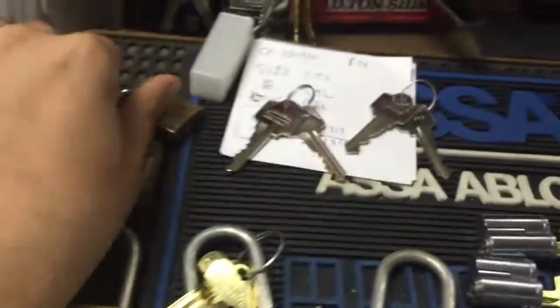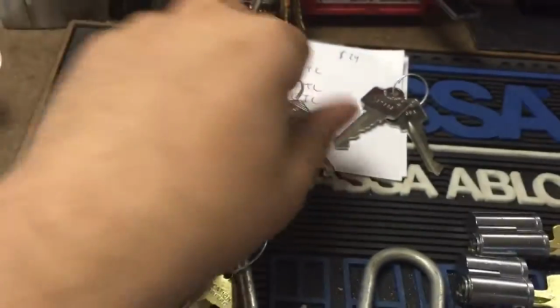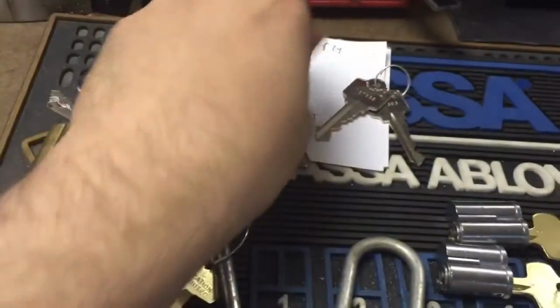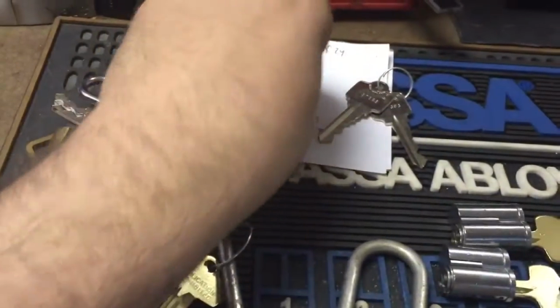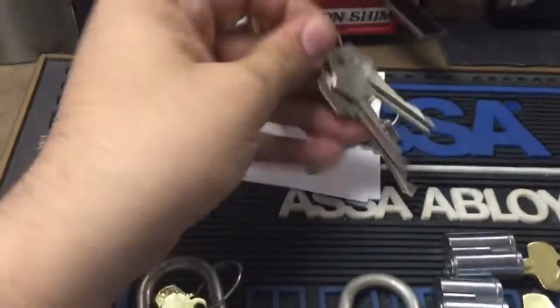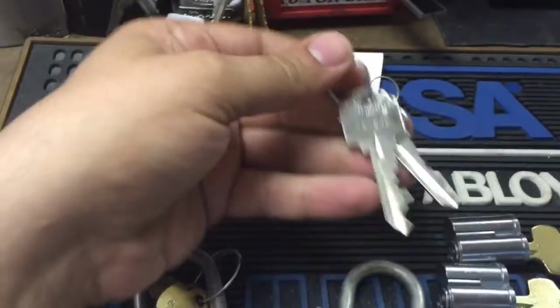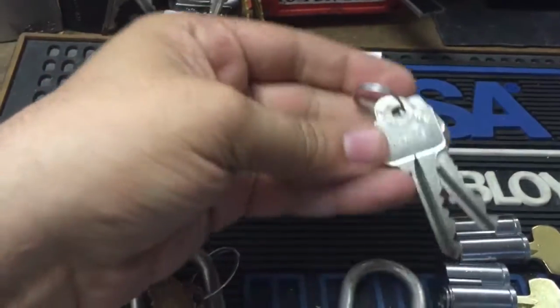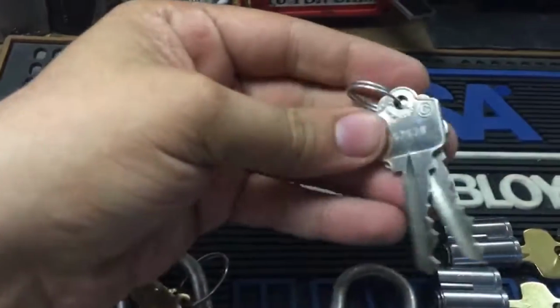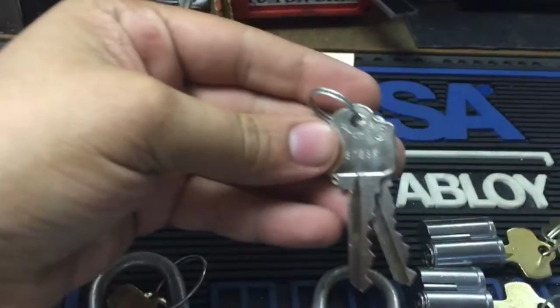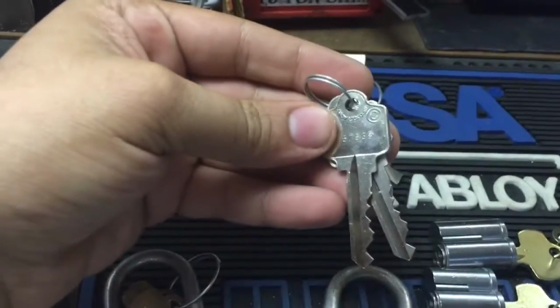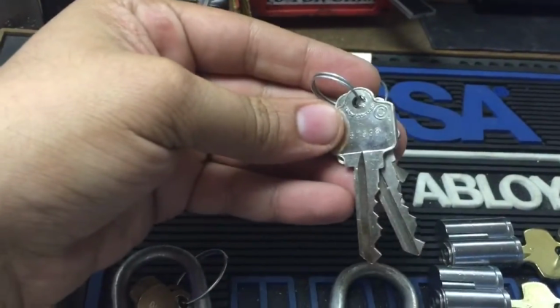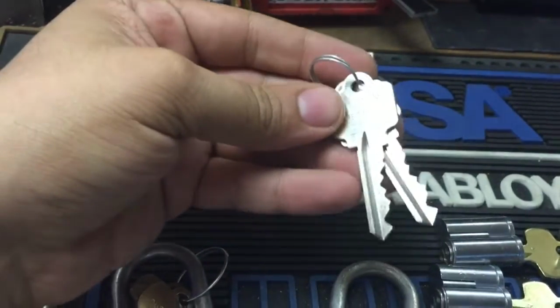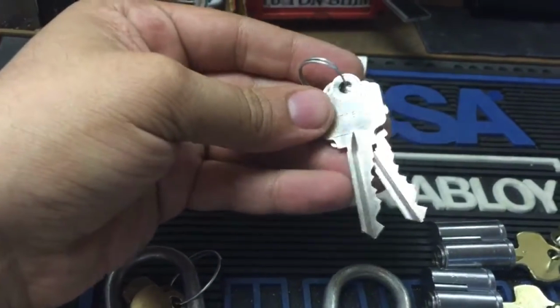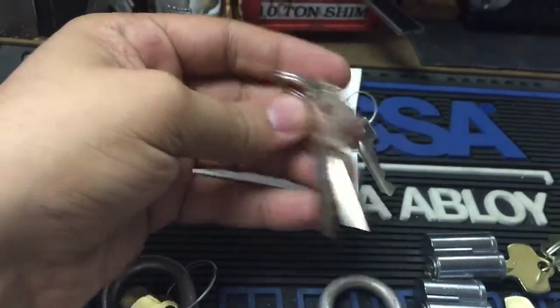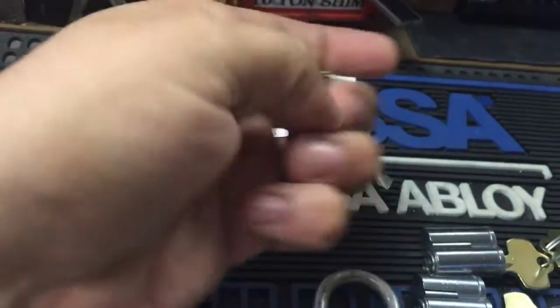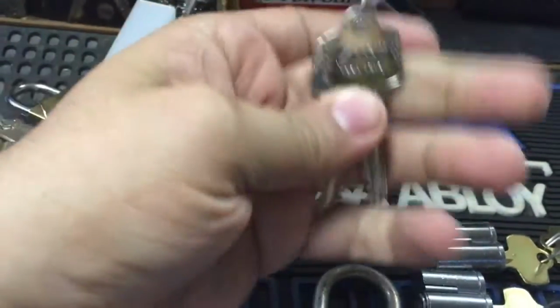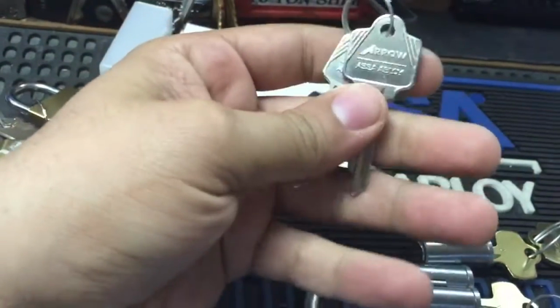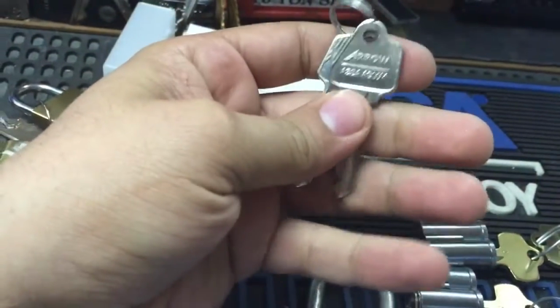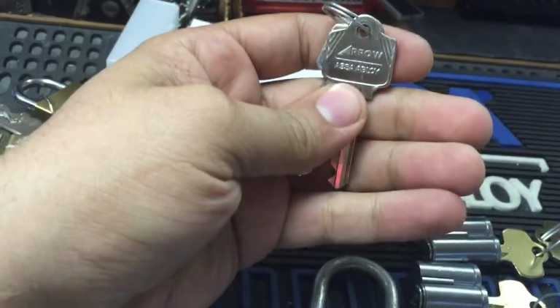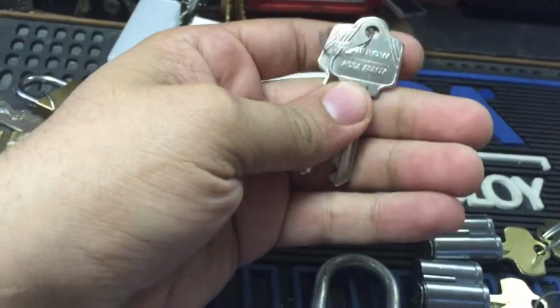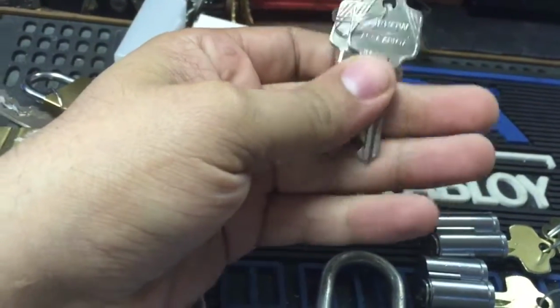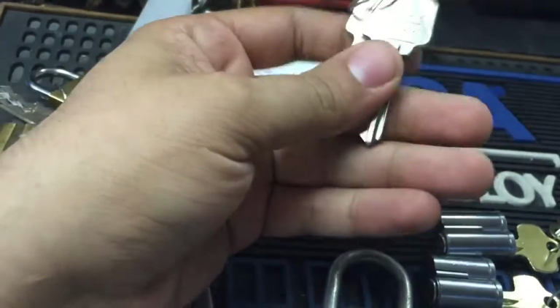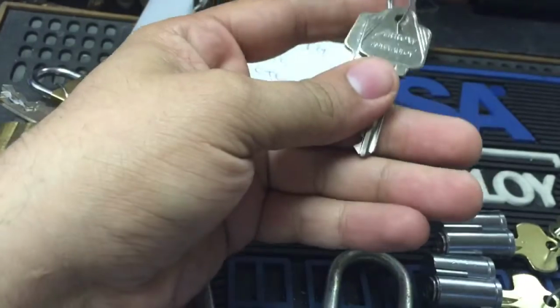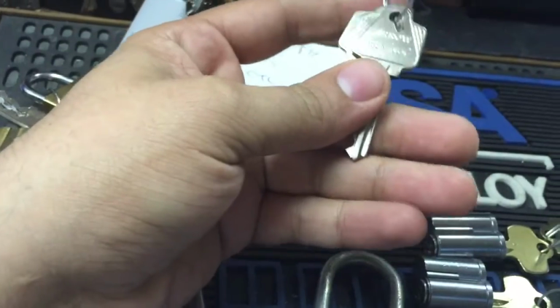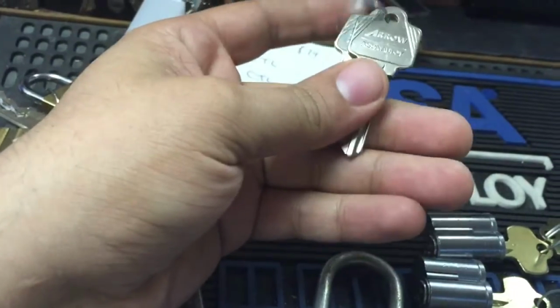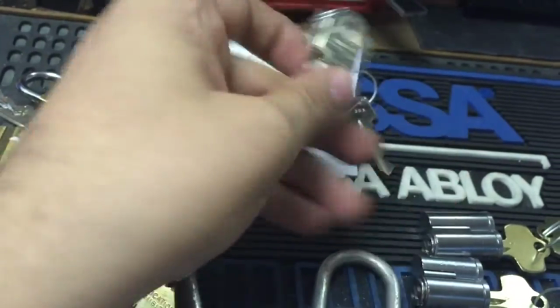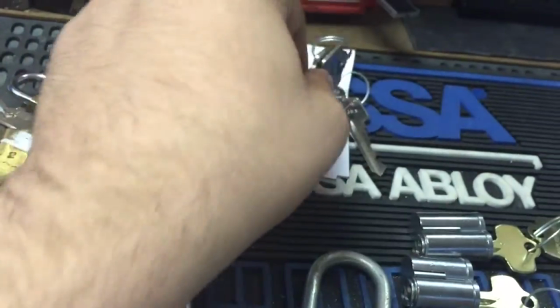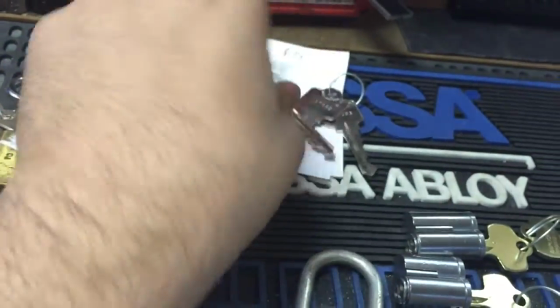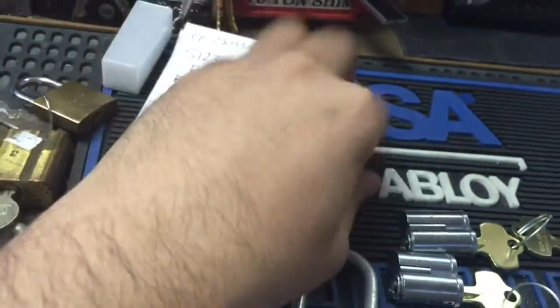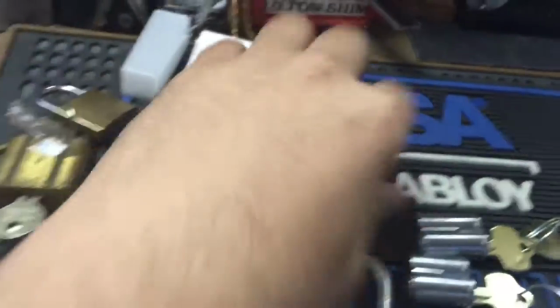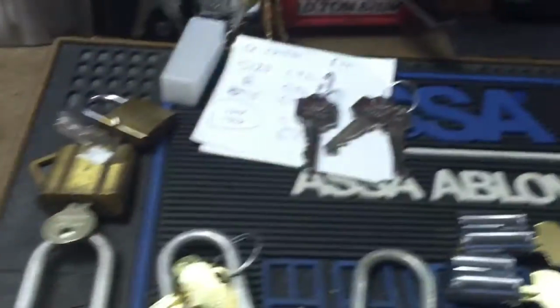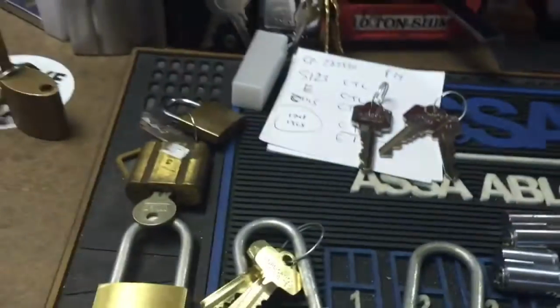I got these from work — just thought these were cool. These are Schlage C-Keyway pre-cuts with the arrow bow. I had some 5-pin but I never saw the 6-pin, so I got those.